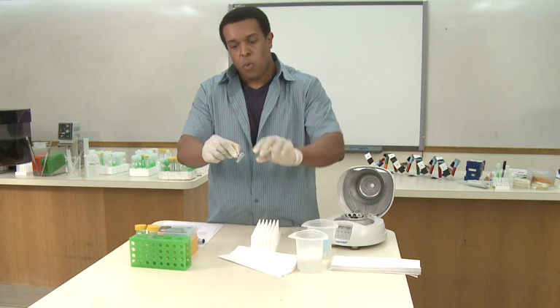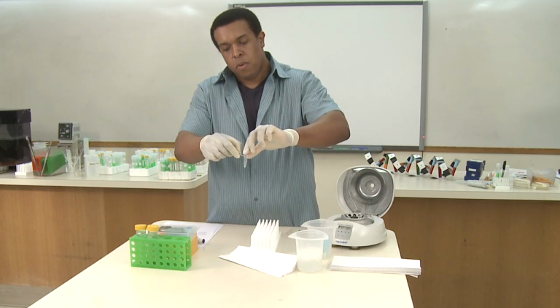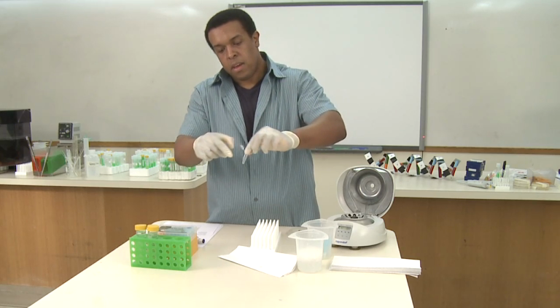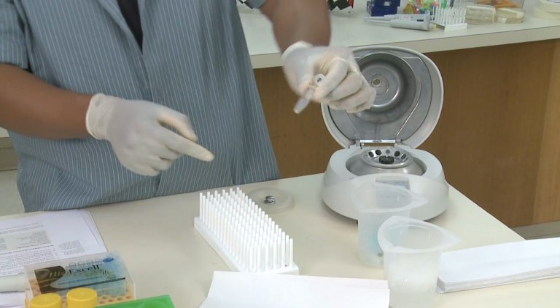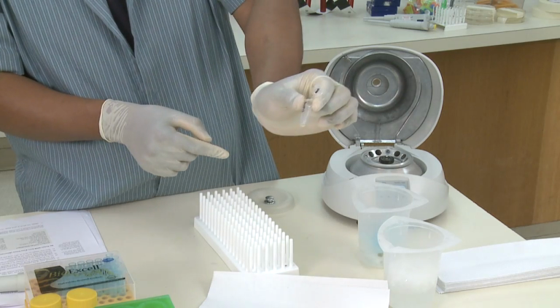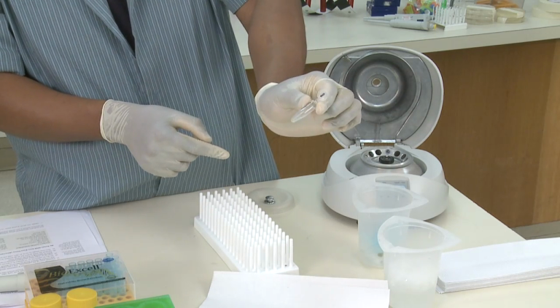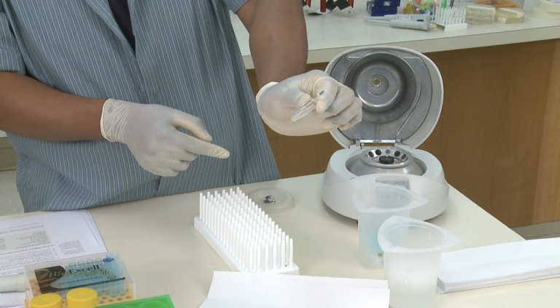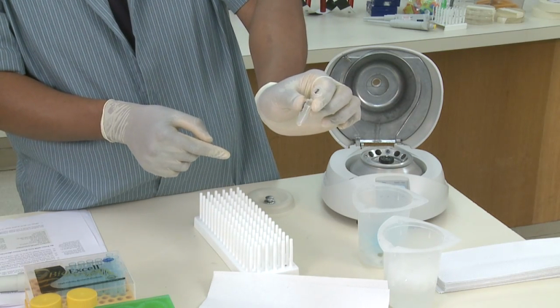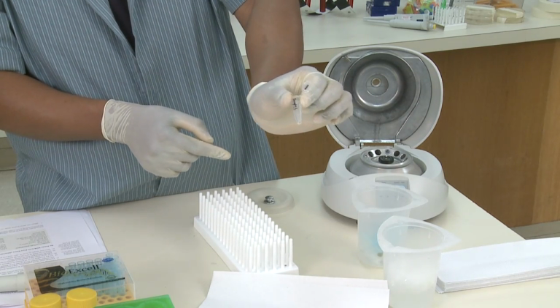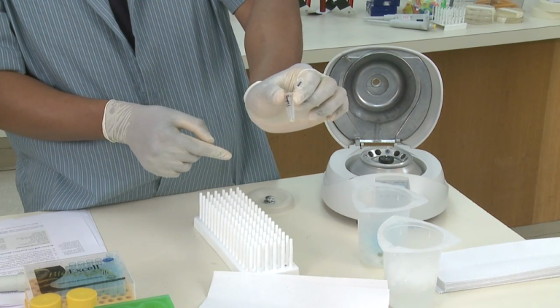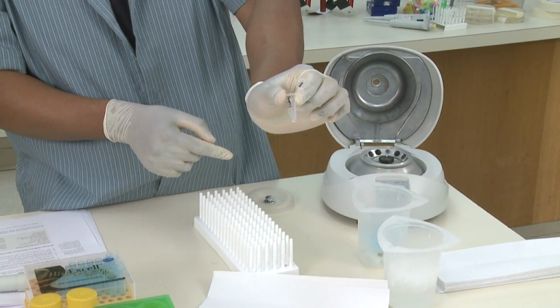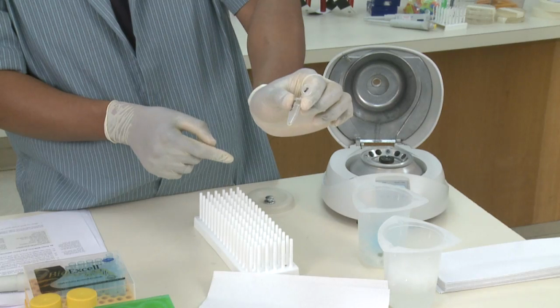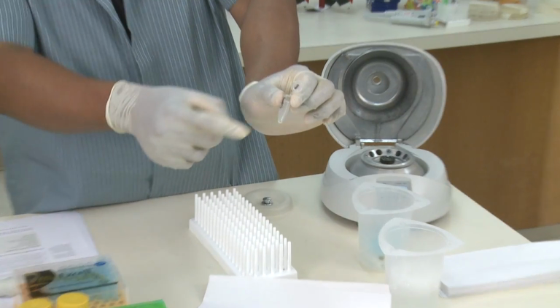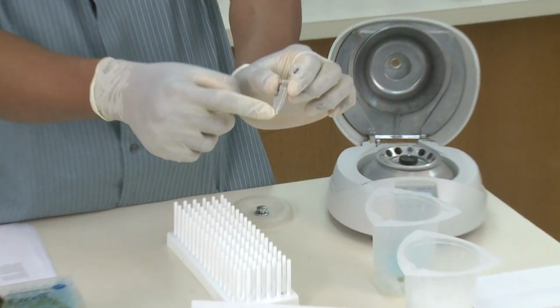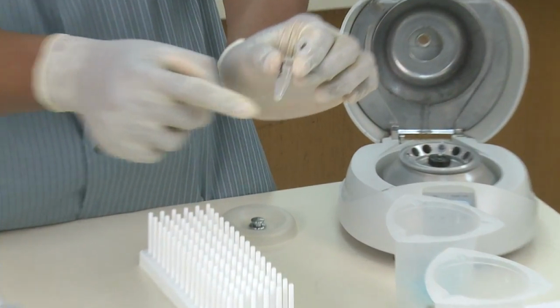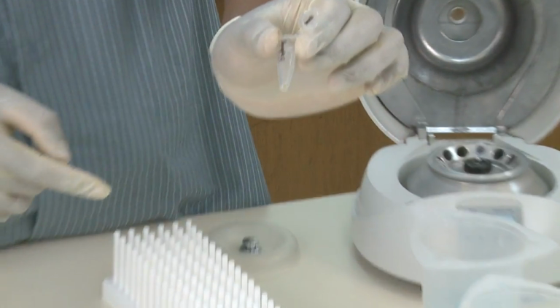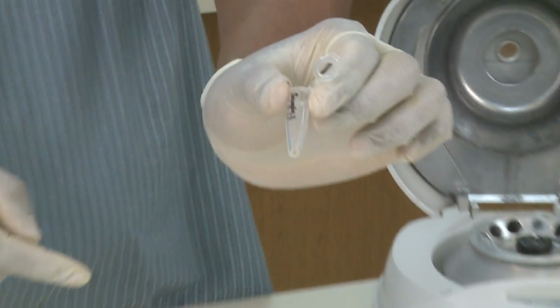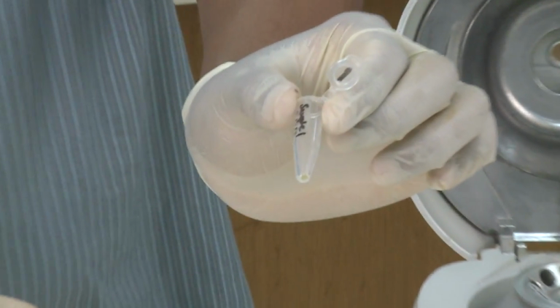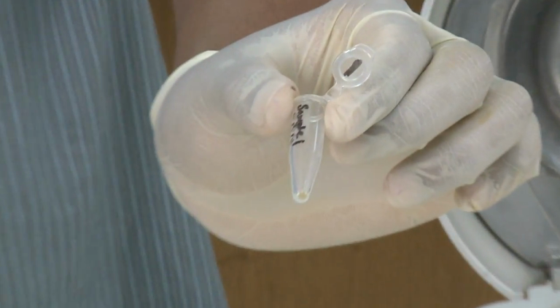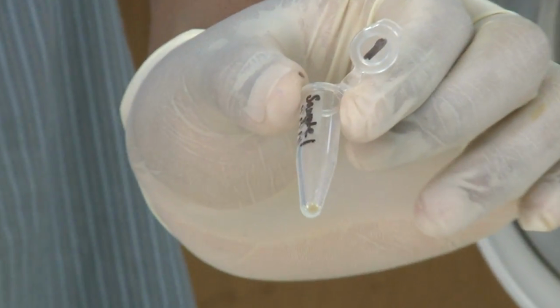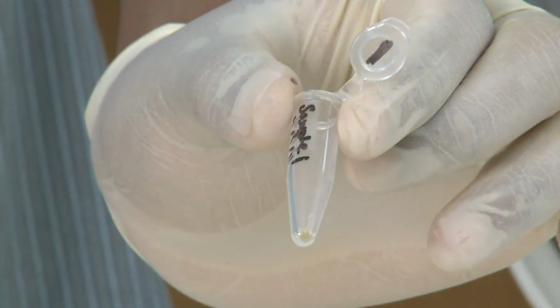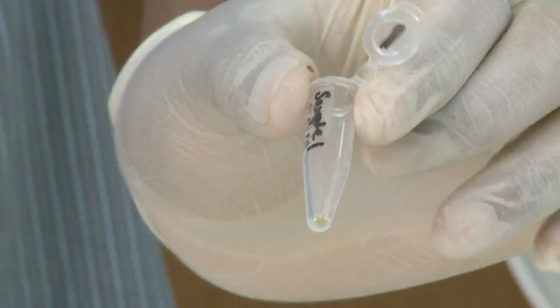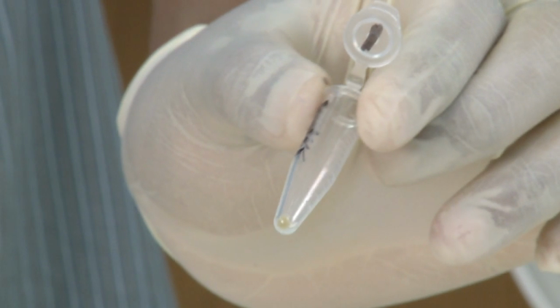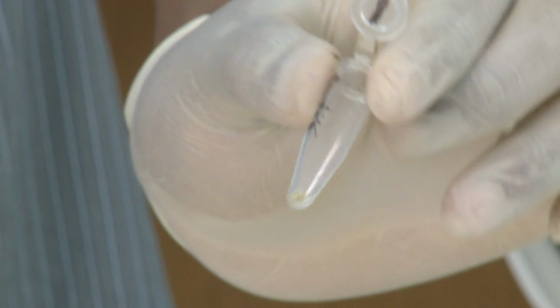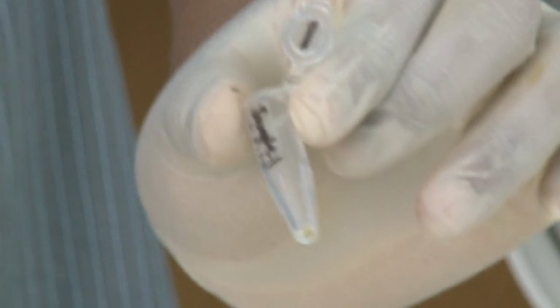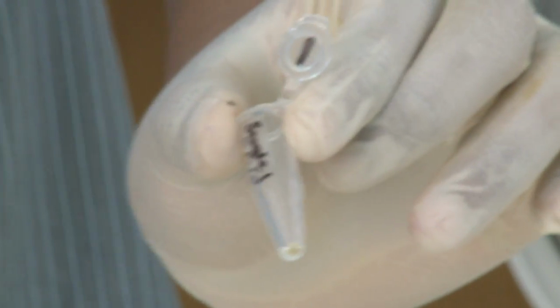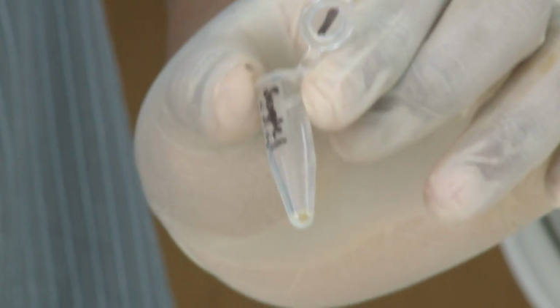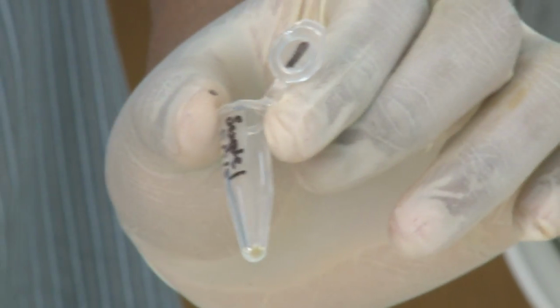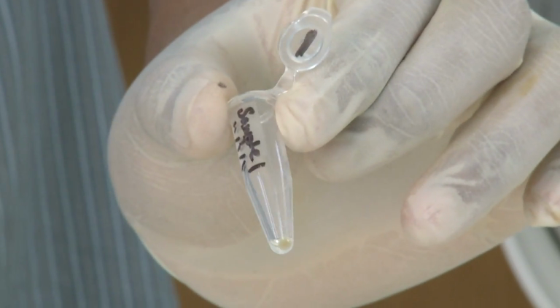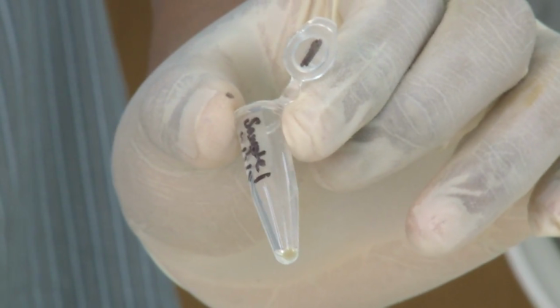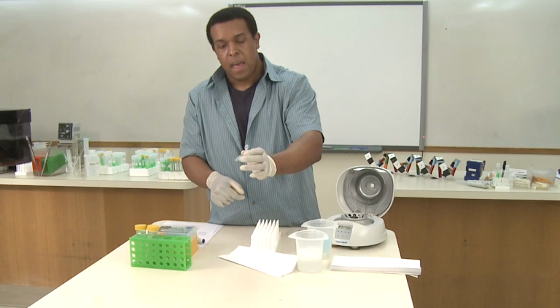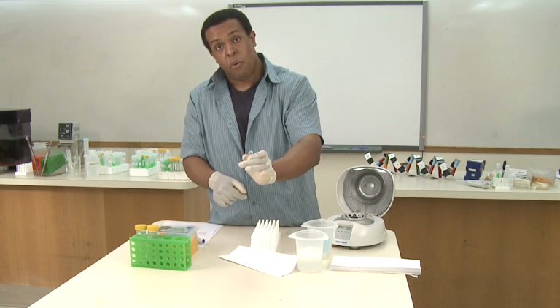When you remove the ethanol or the isopropanol during these alcohol precipitation steps, that's when the pellet is most visible. So if you don't see it or if it's very clear without those alcohols, it's easy to see. At this point,